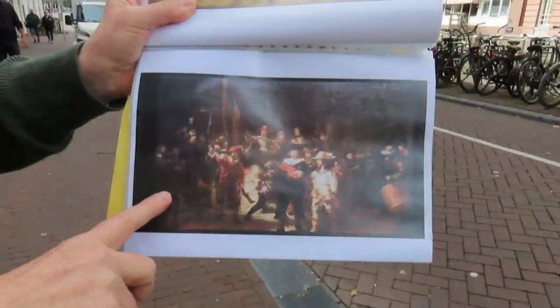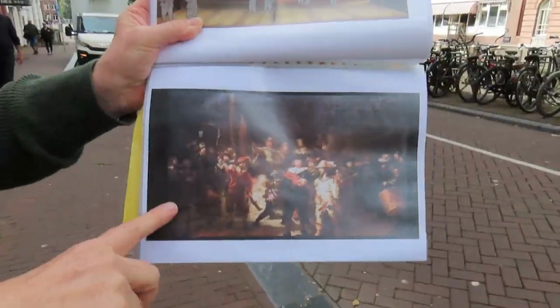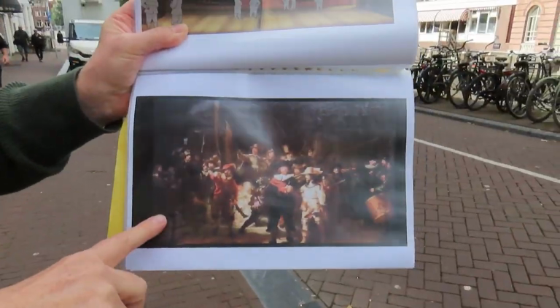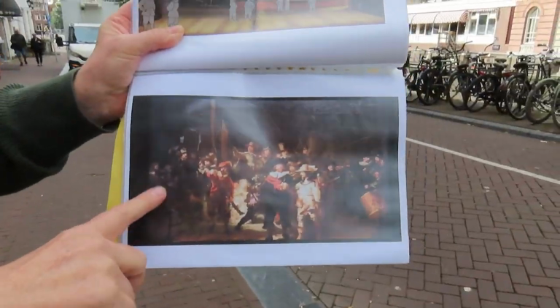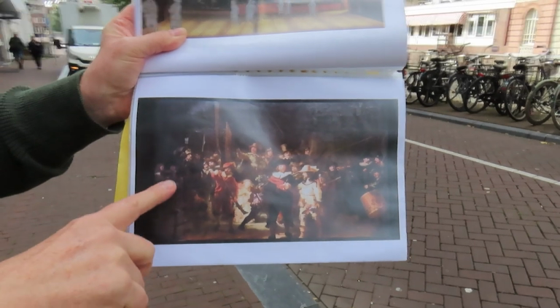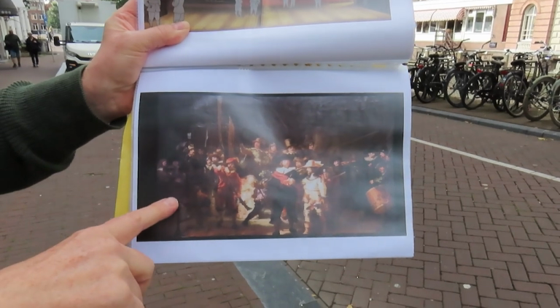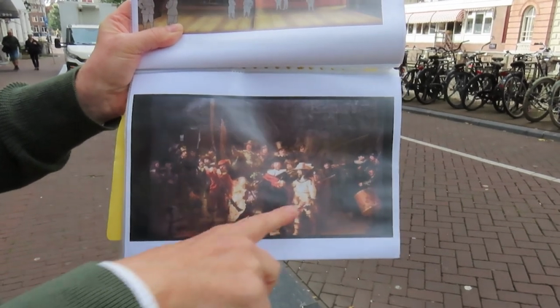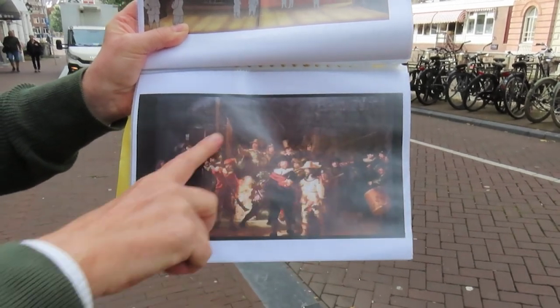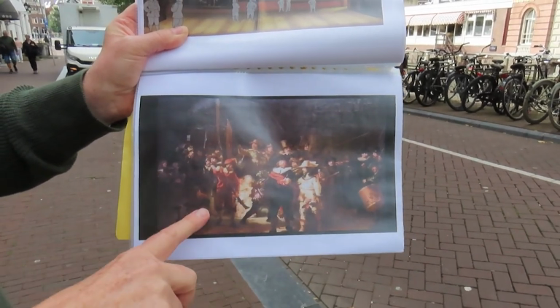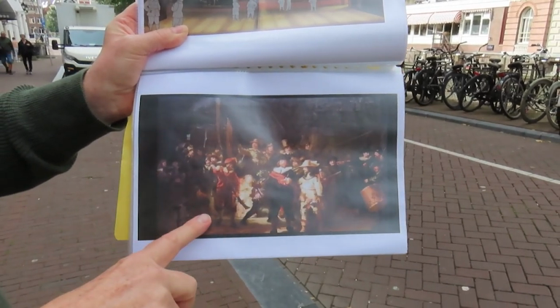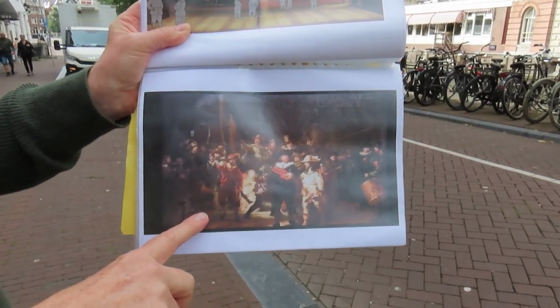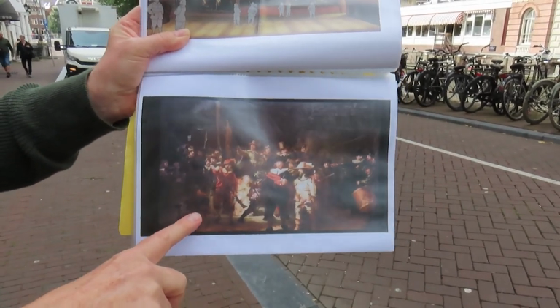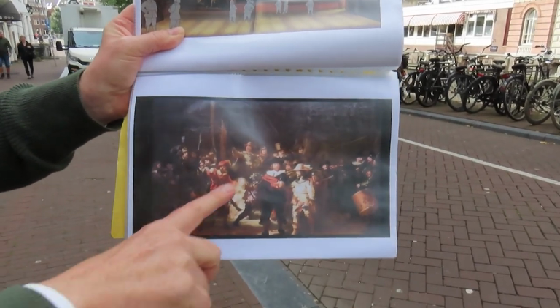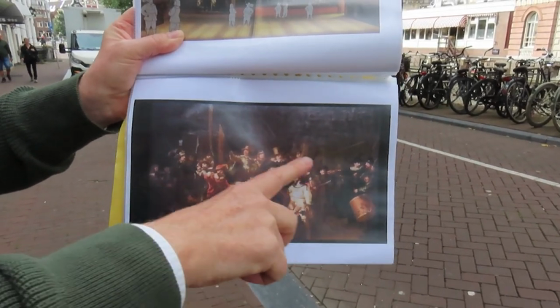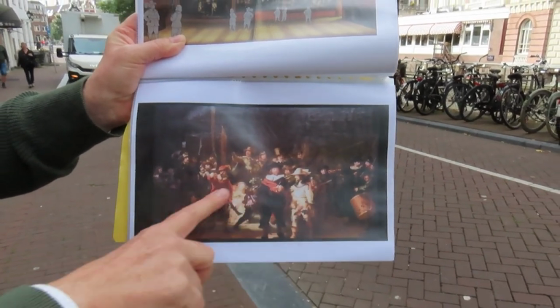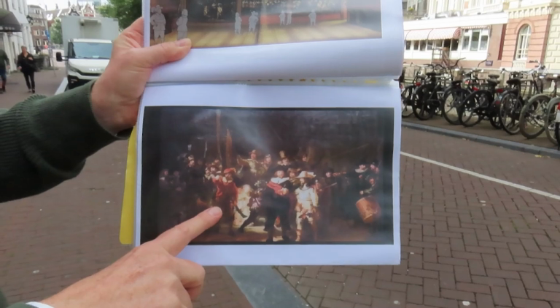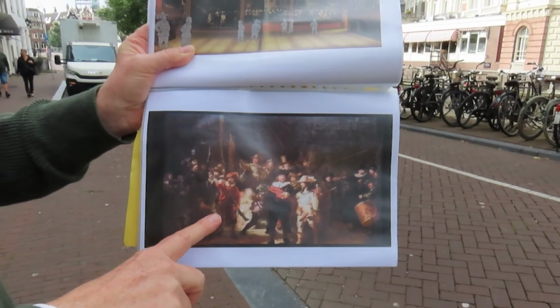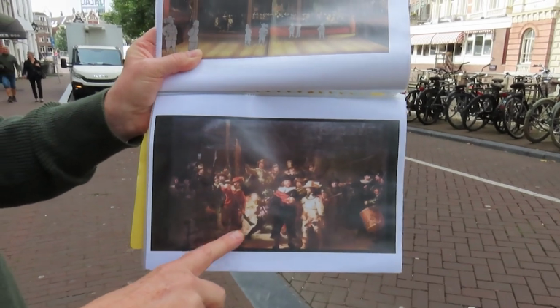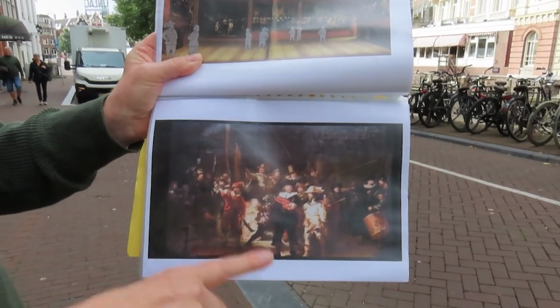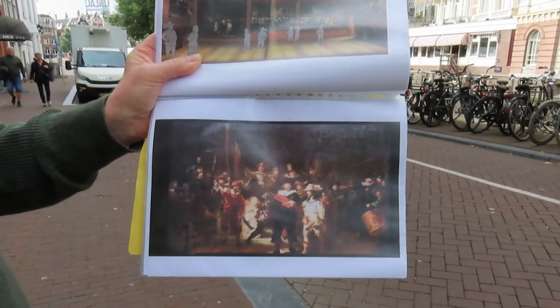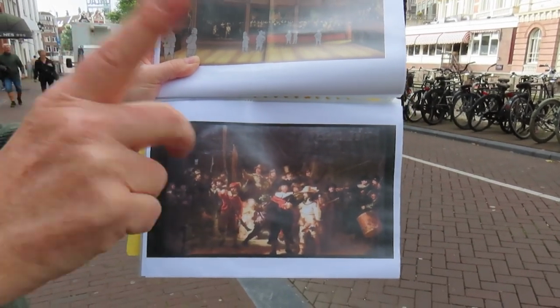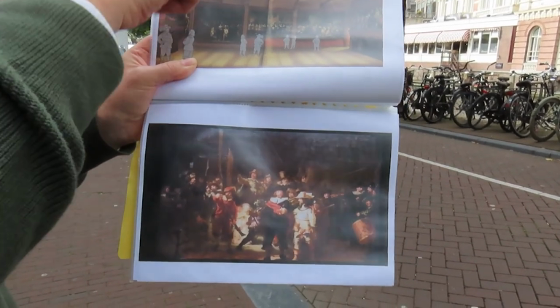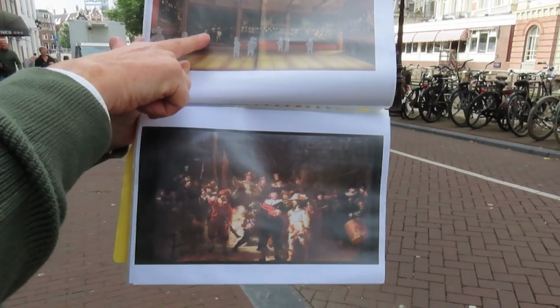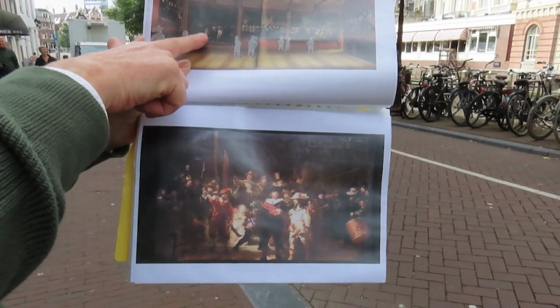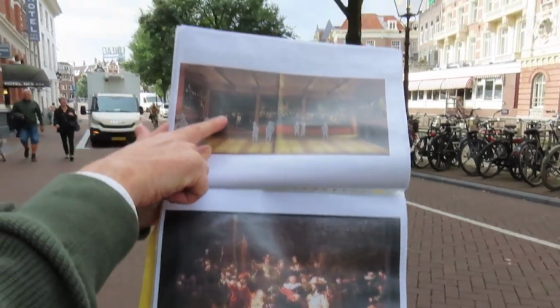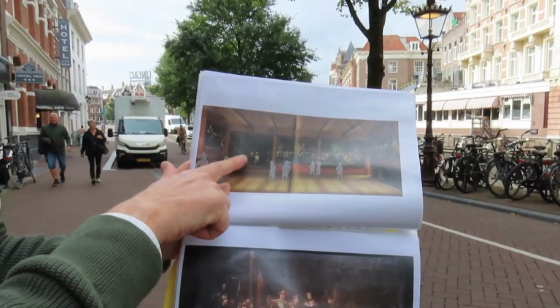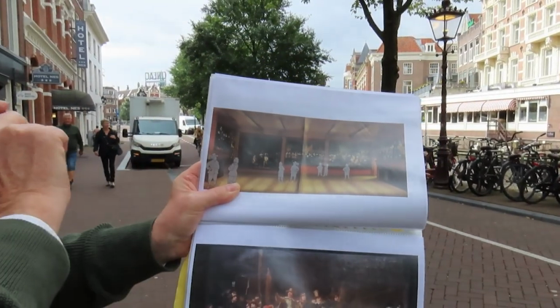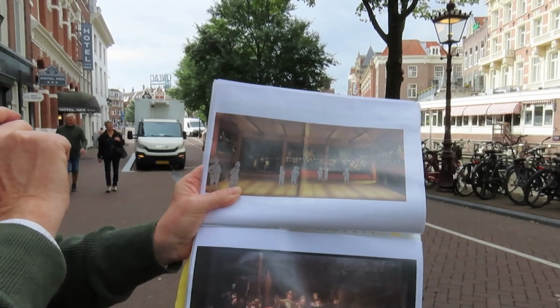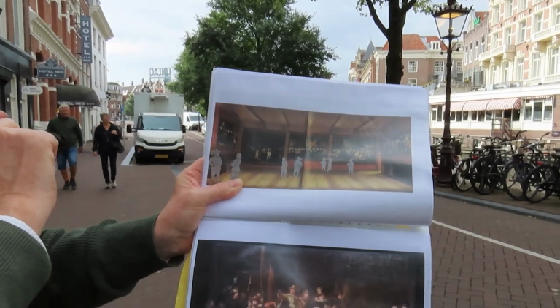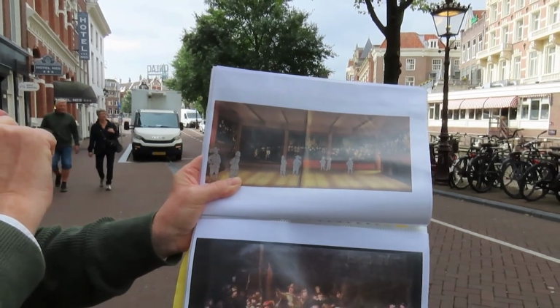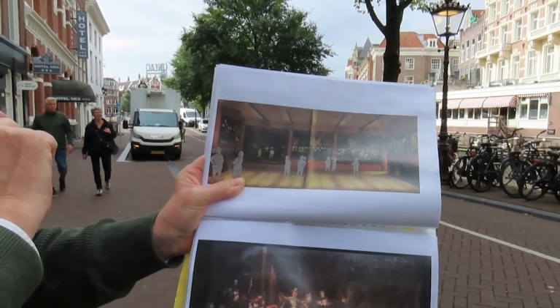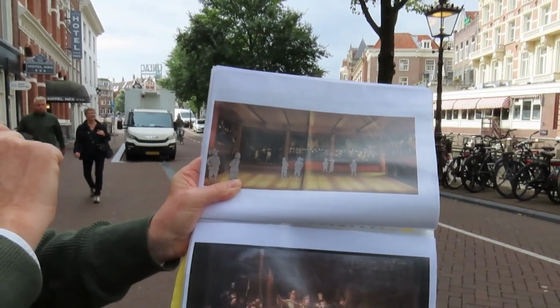Rembrandt painted the Night Watch as a commissioned work for a group of militia — they're all portrayed in this painting. It was painted at his house on Jodenbreestraat and then hung here for the very first time.